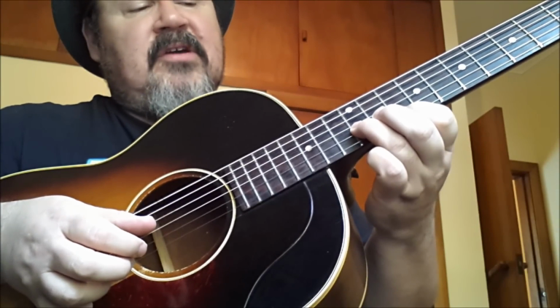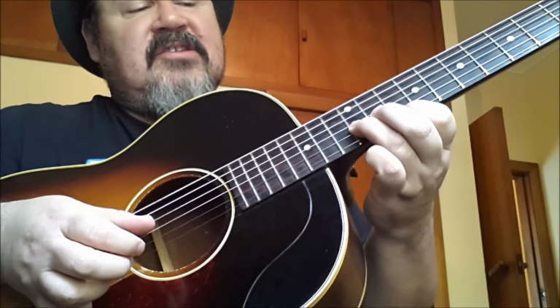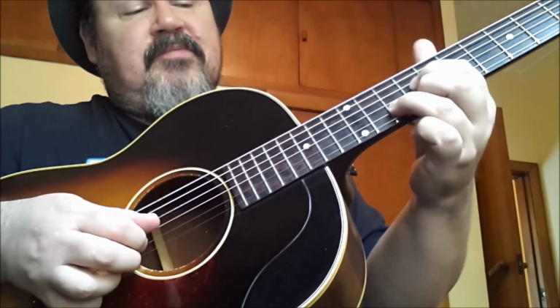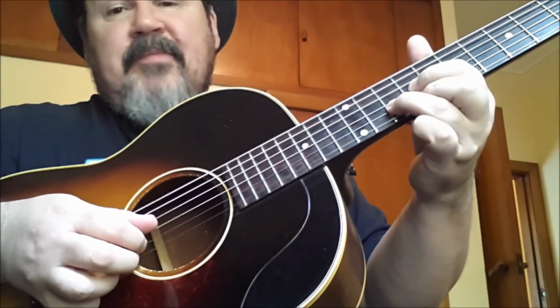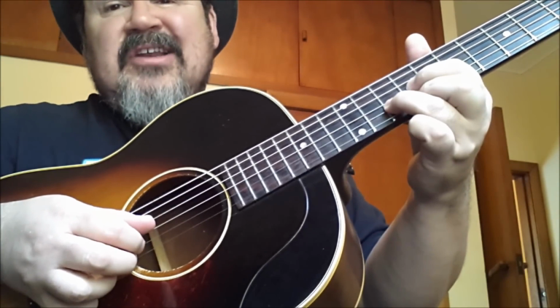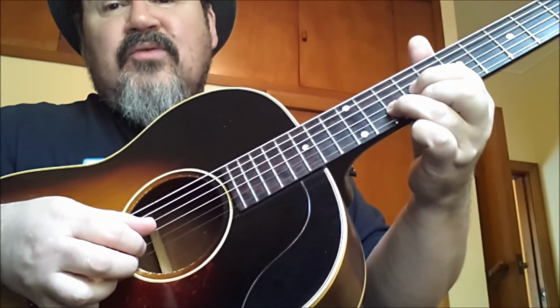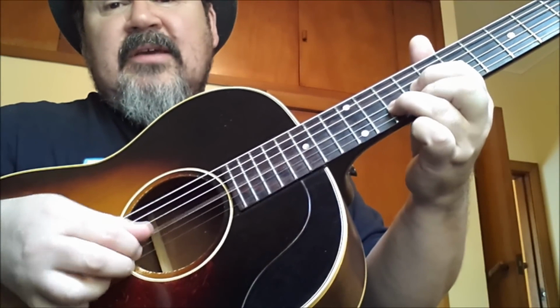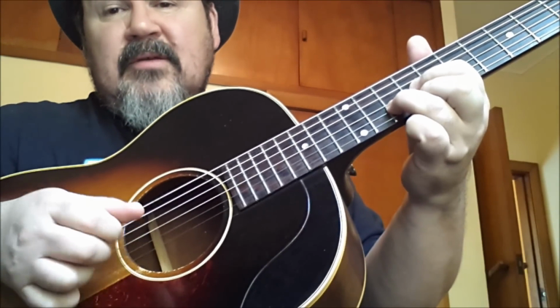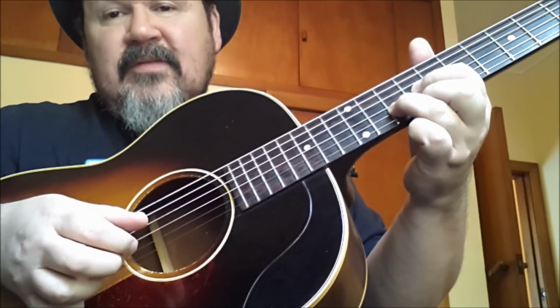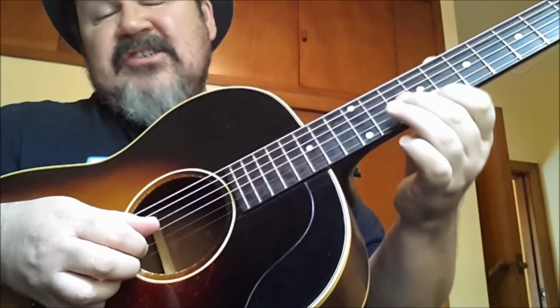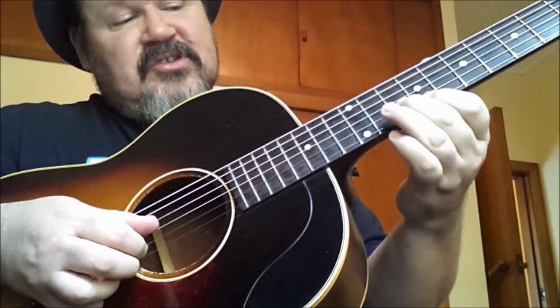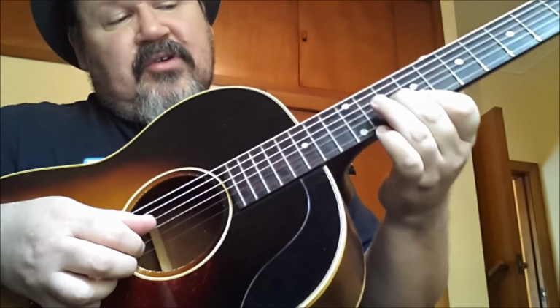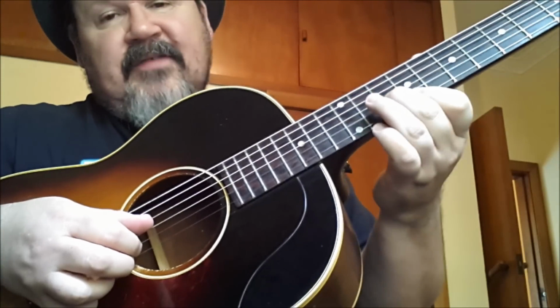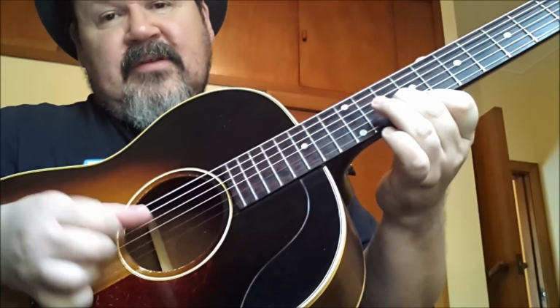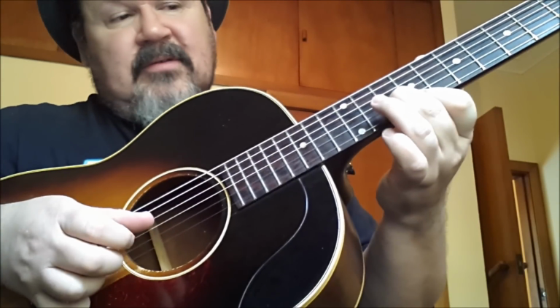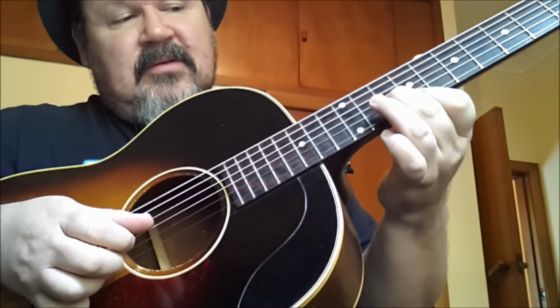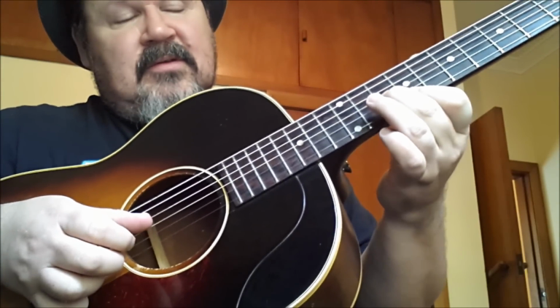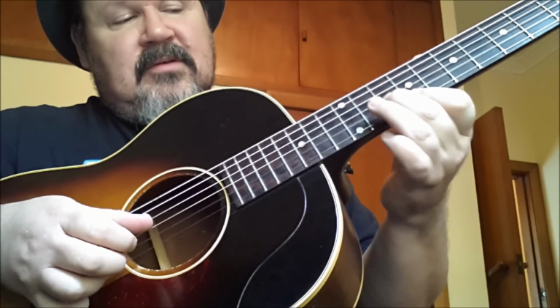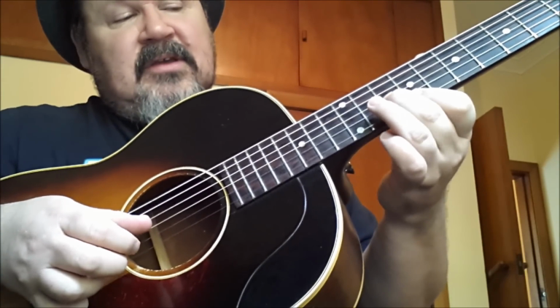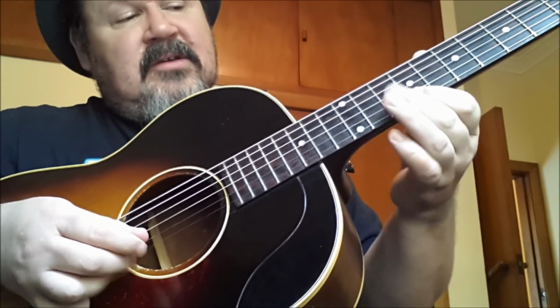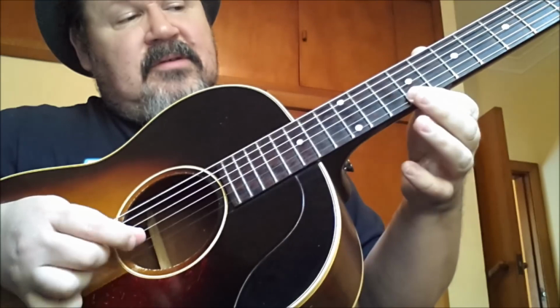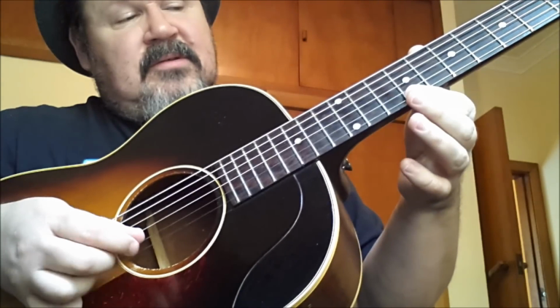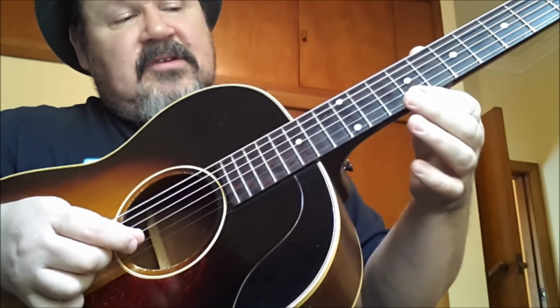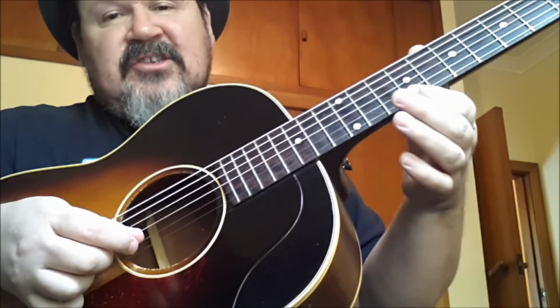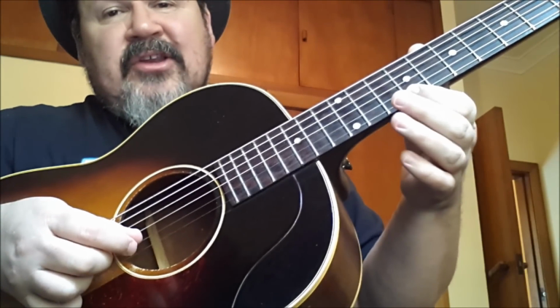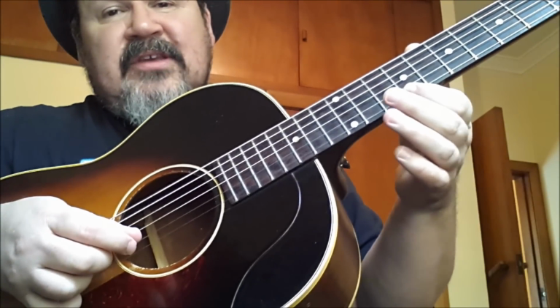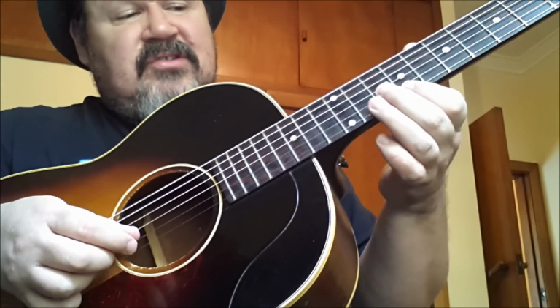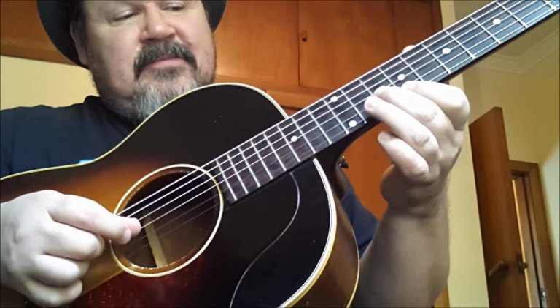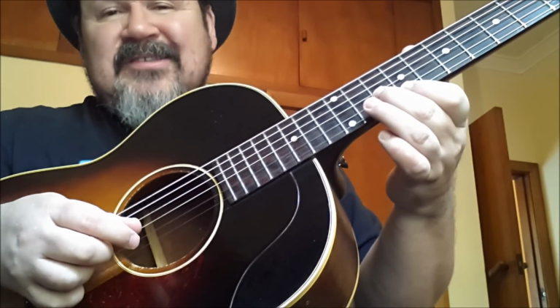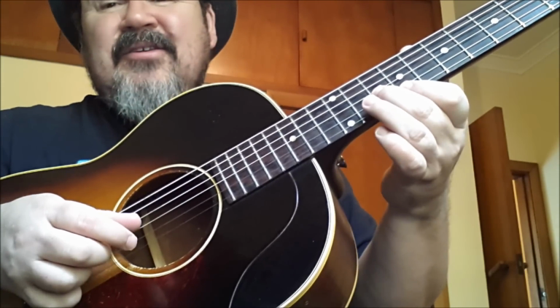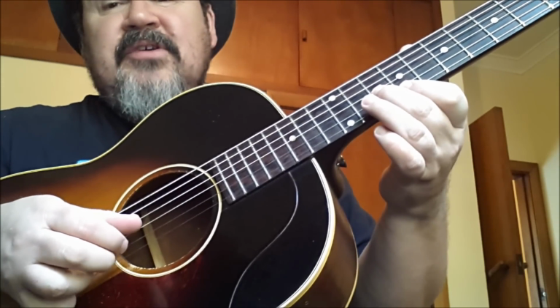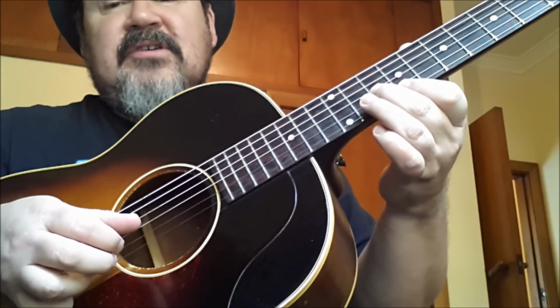Then we're going down to a kind of a partial A chord here — the D shape — we're just playing the bottom half of it. So that's 9 on the E string and 10 on the B string.